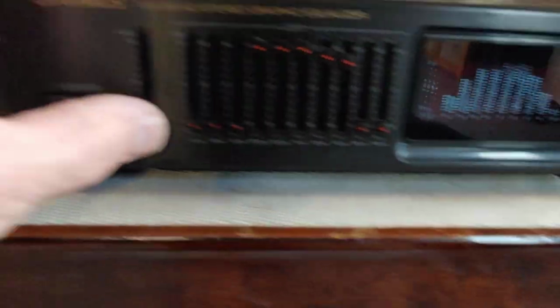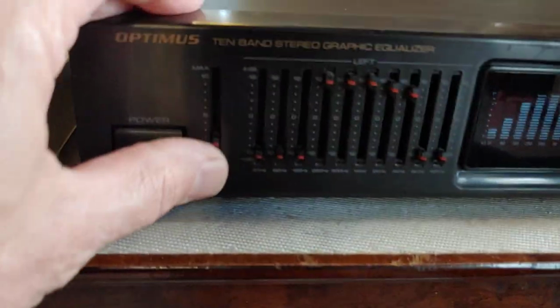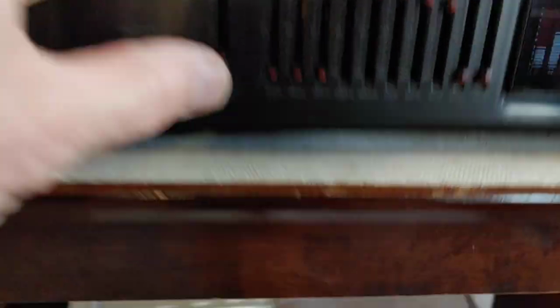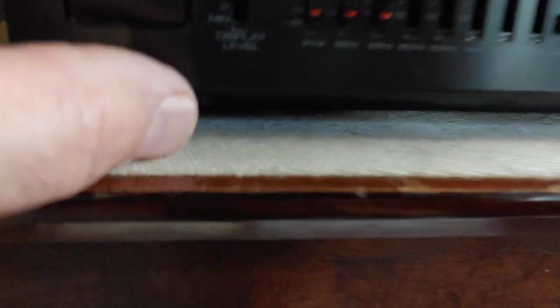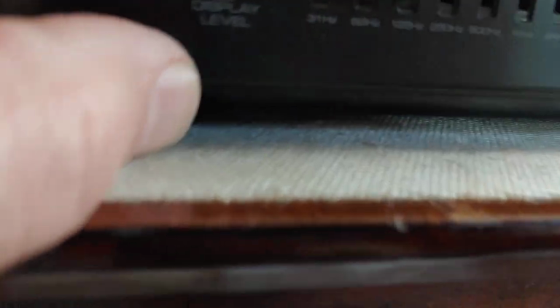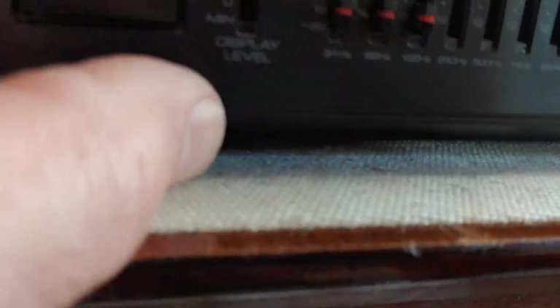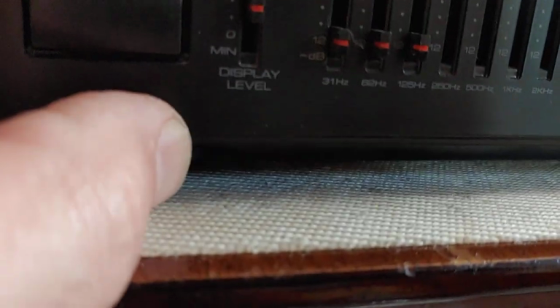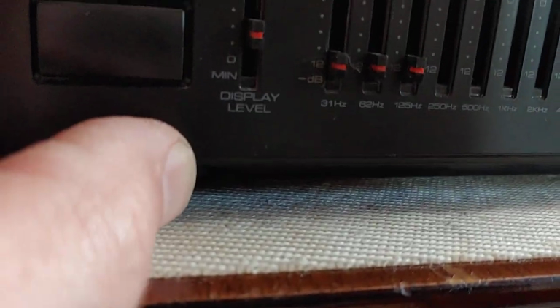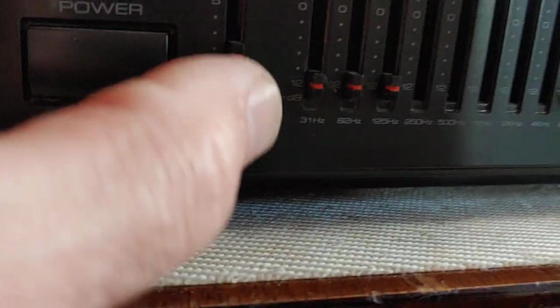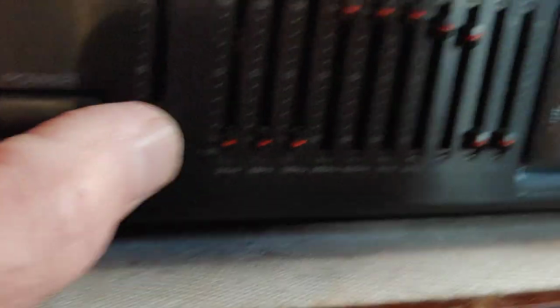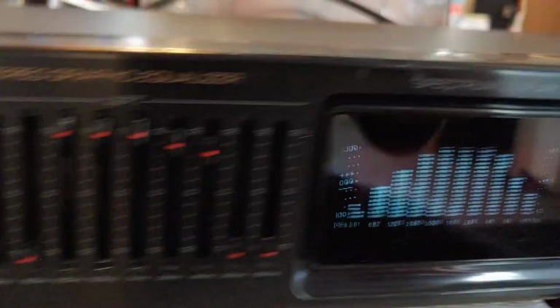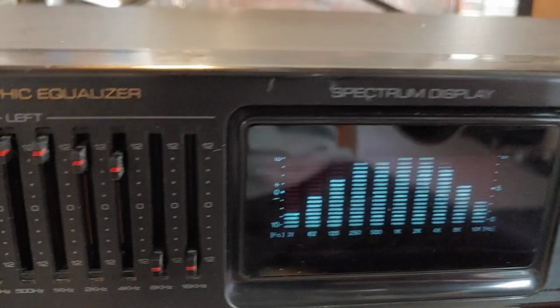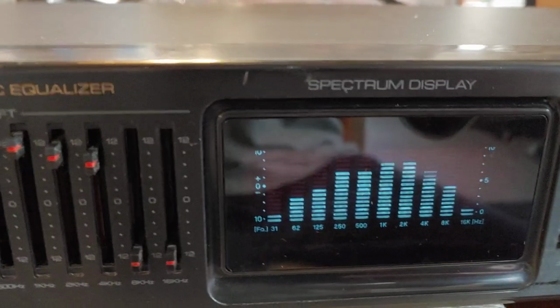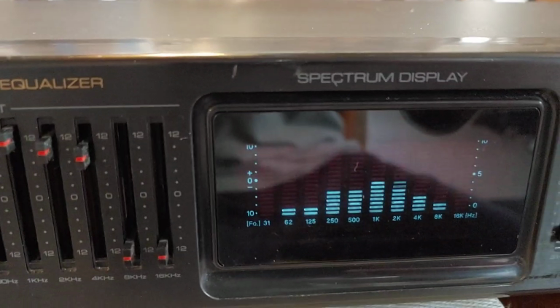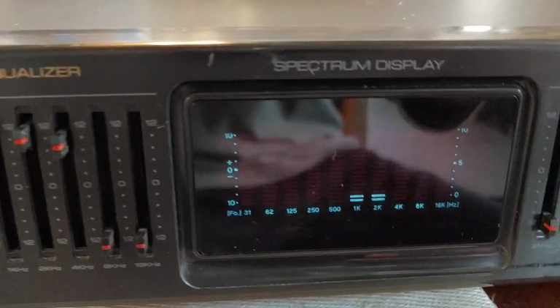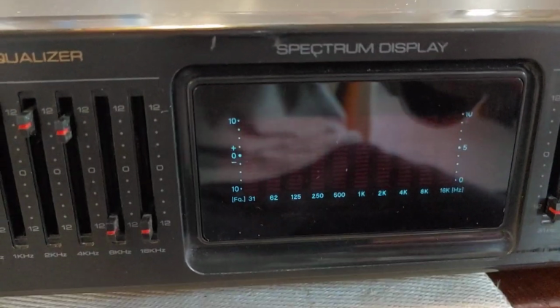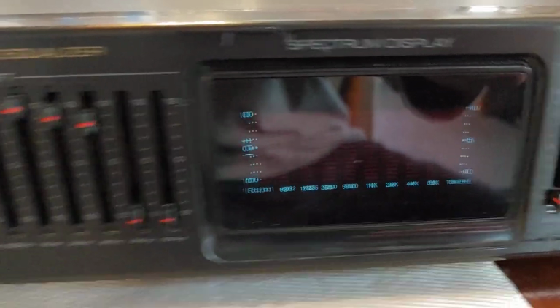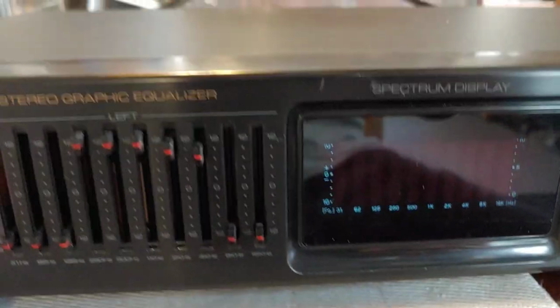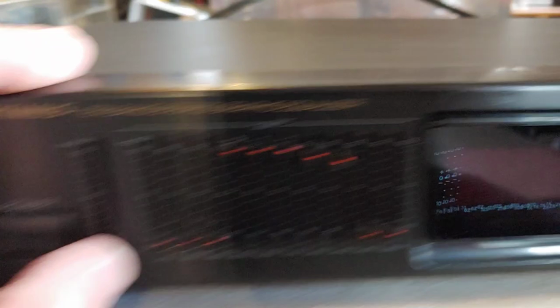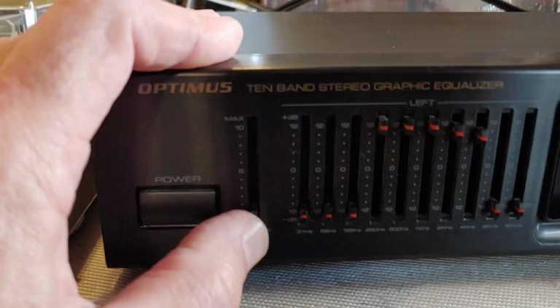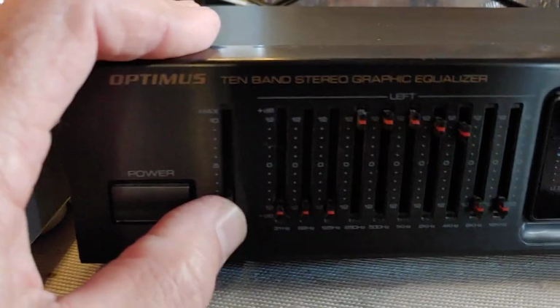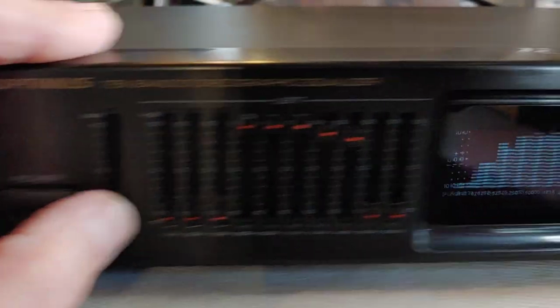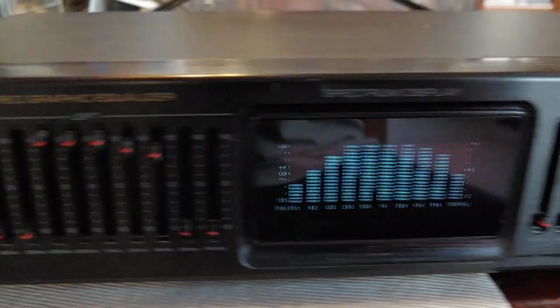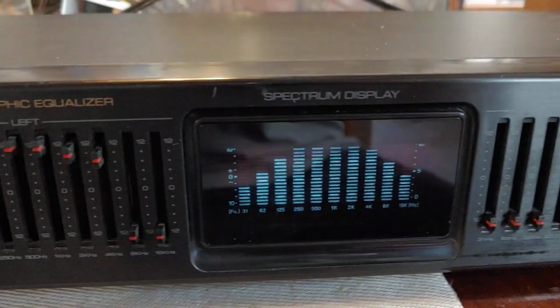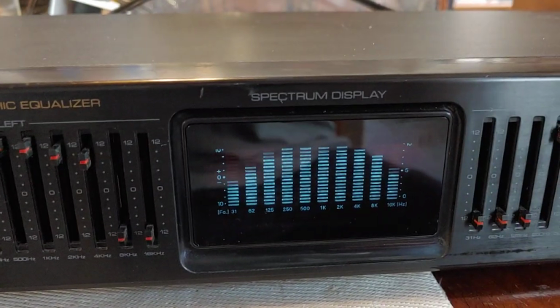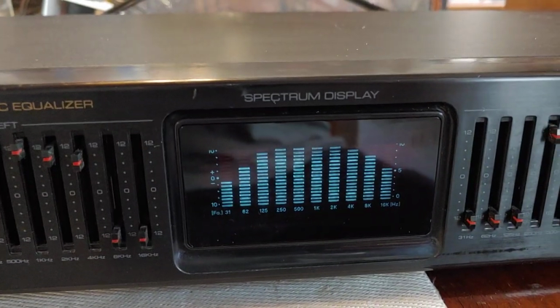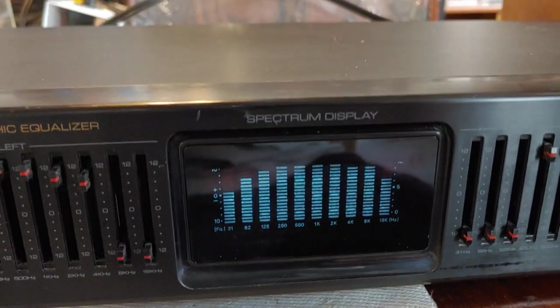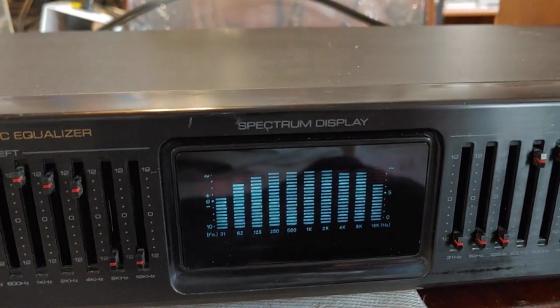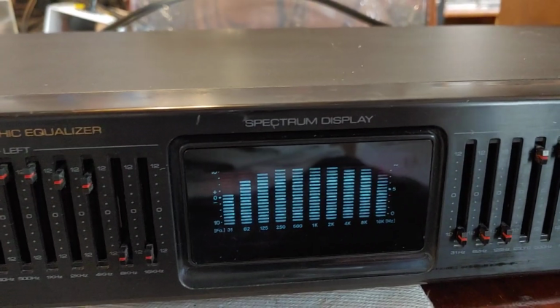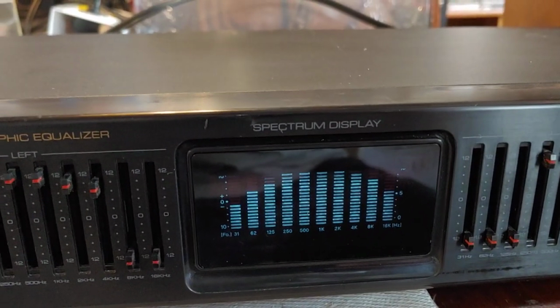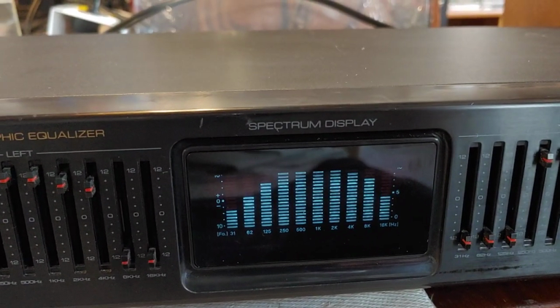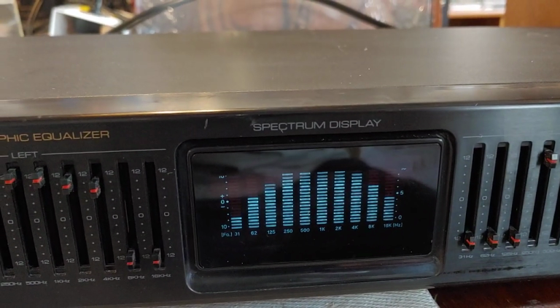You can see this adjusts the display level here. I can shut that all the way down. I can get it completely blacked out, basically.